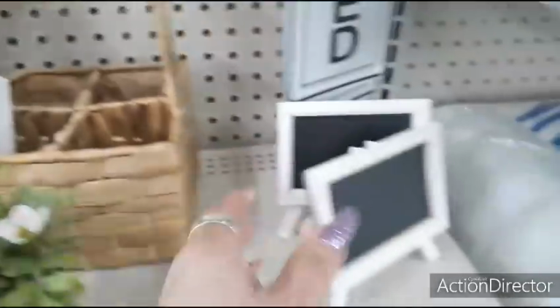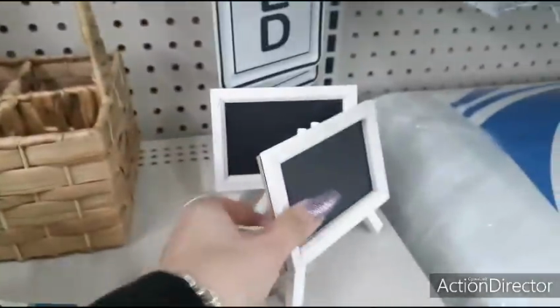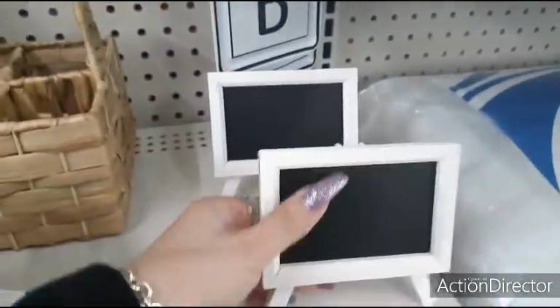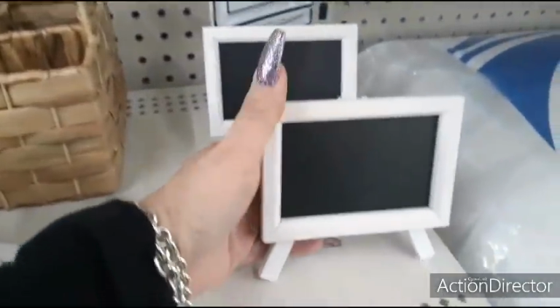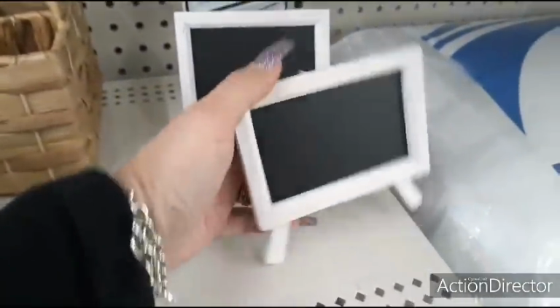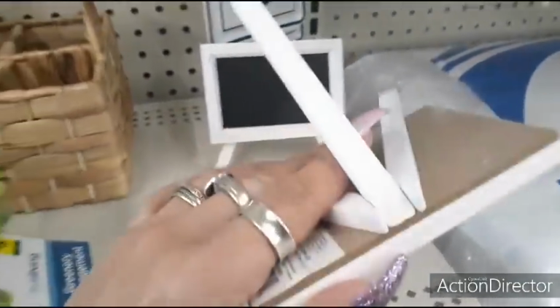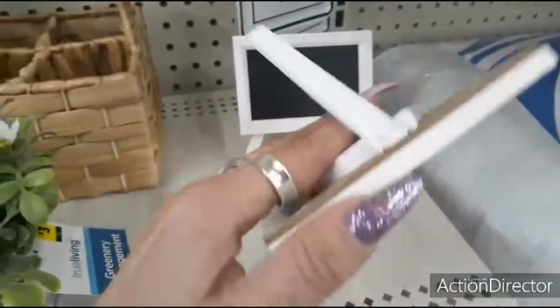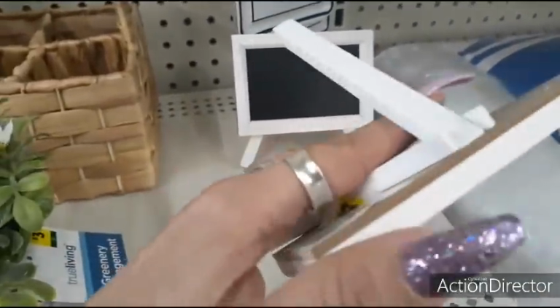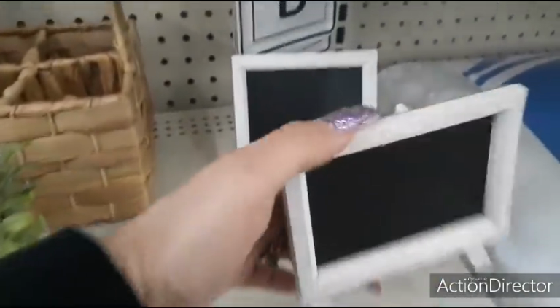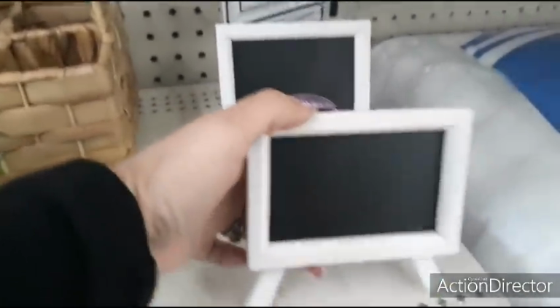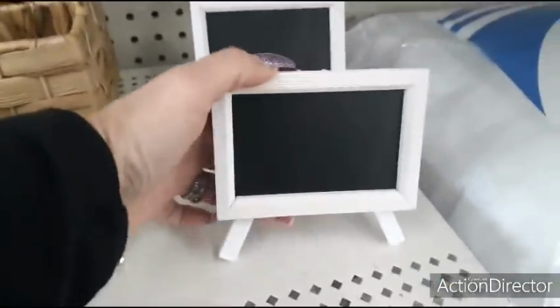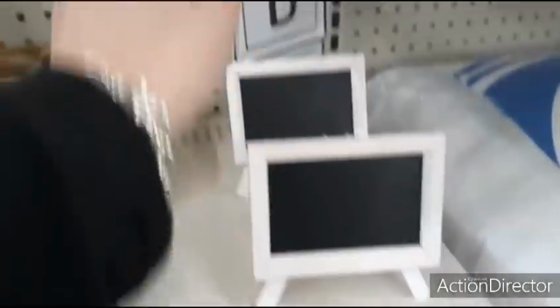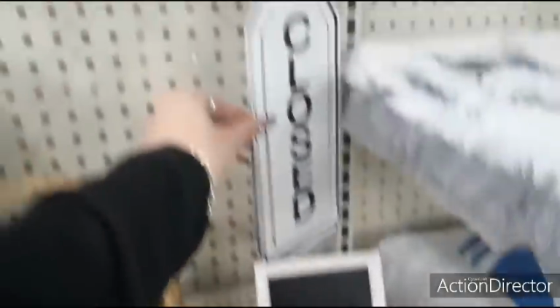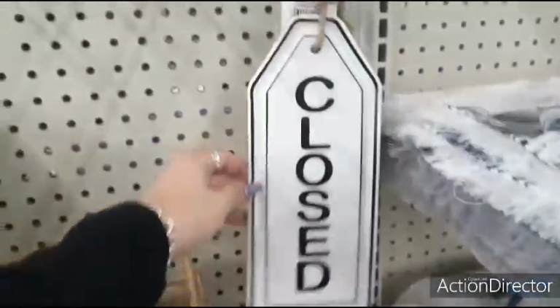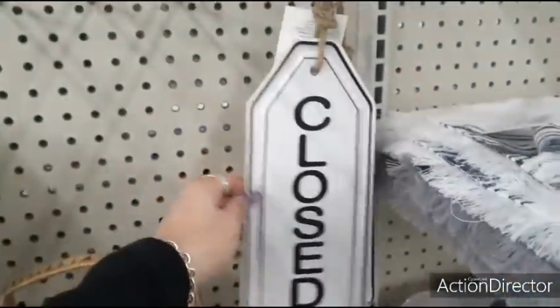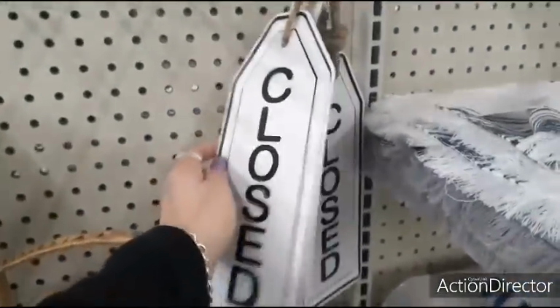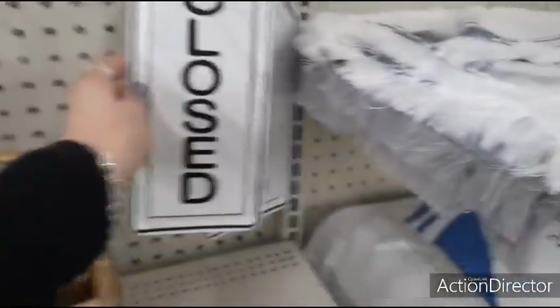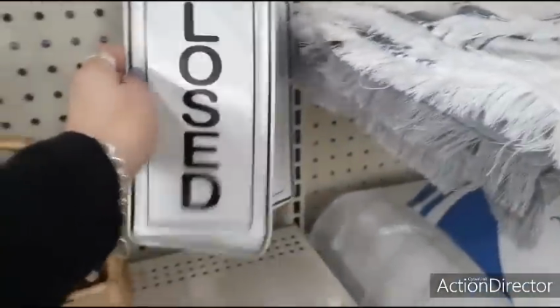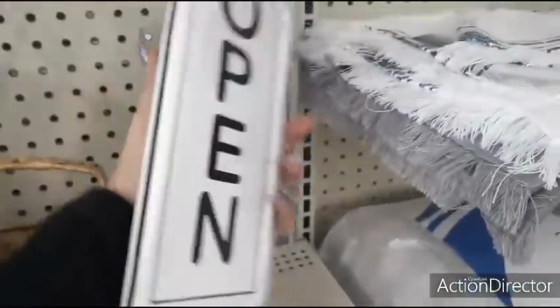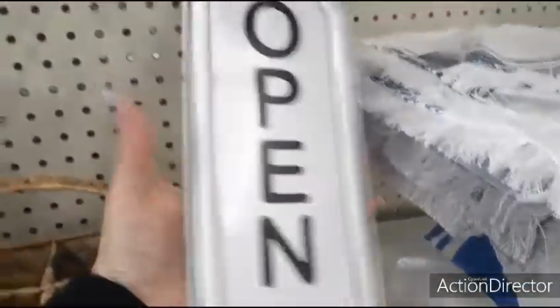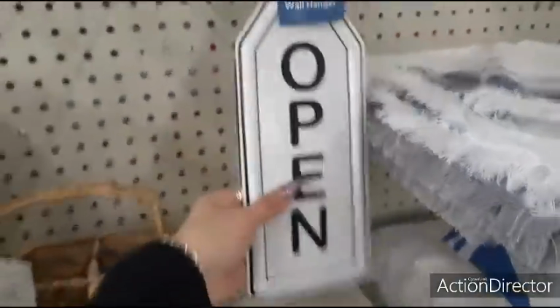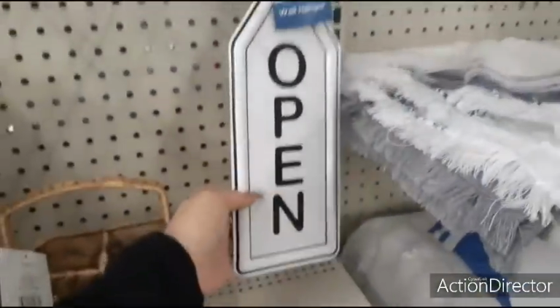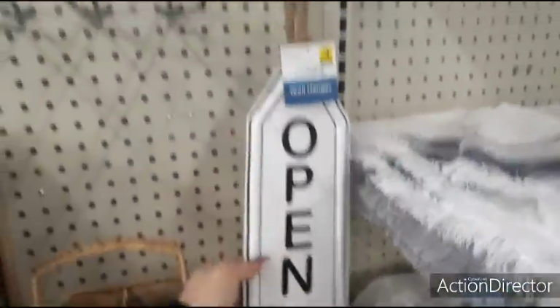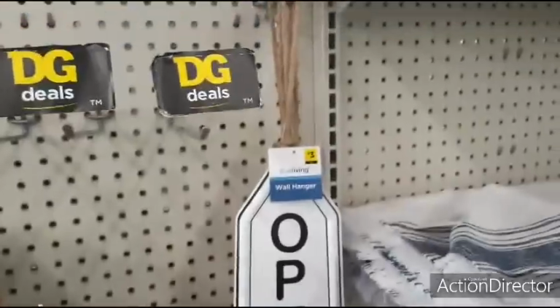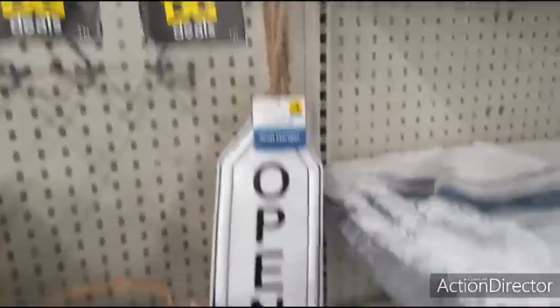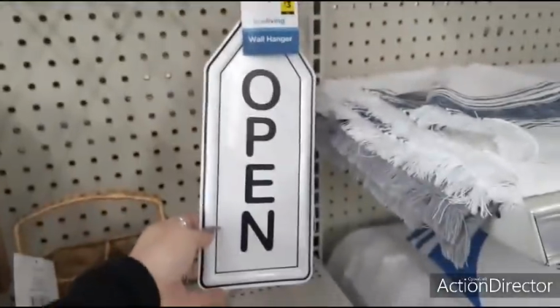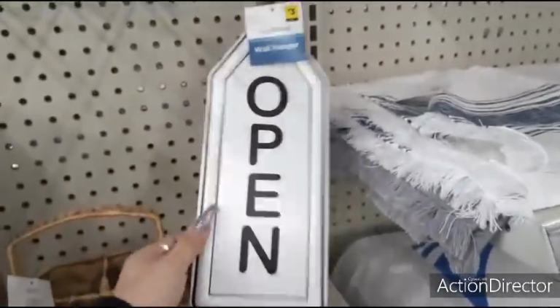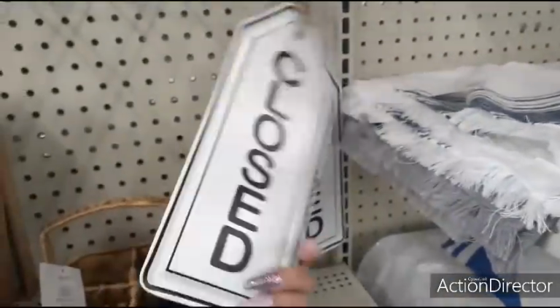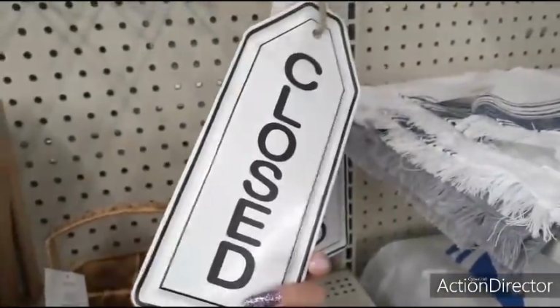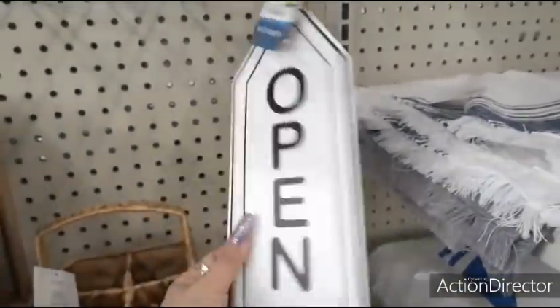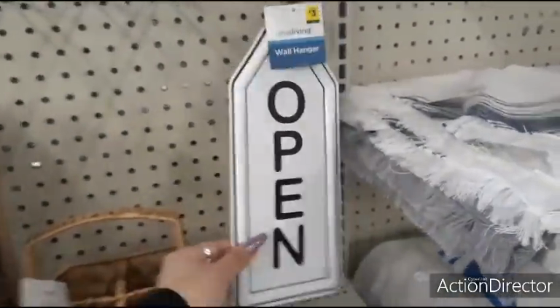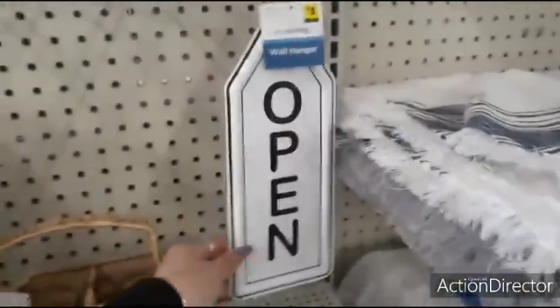Little cute easel chalkboards are $1.00. You have 'Closed' and 'Open' for $3.00 — cute little signs if you own a business or want to put this in your kitchen.